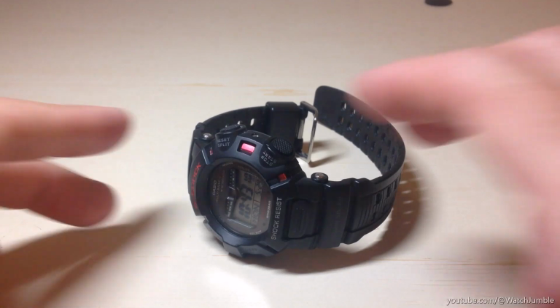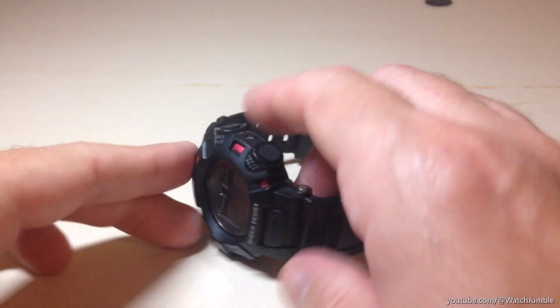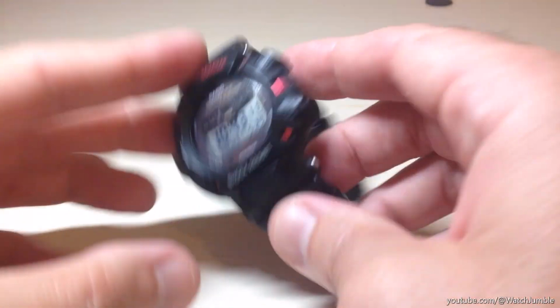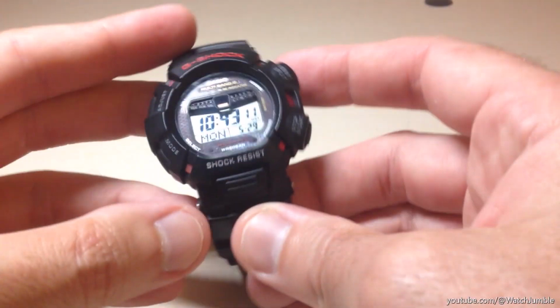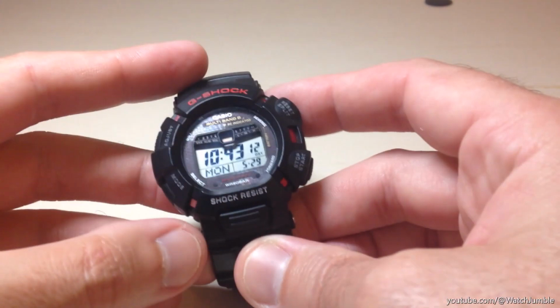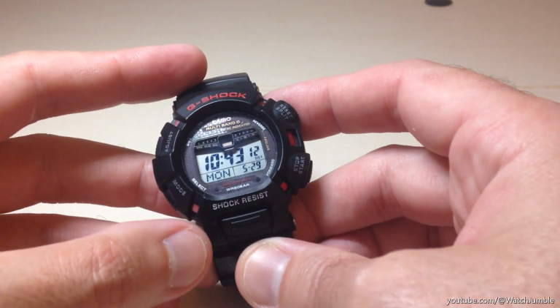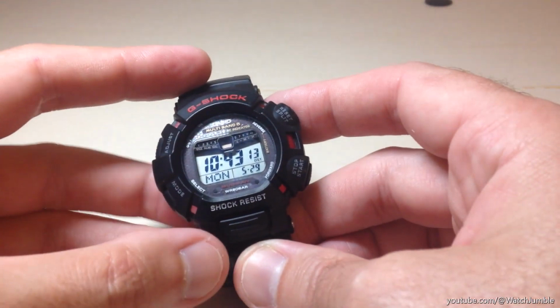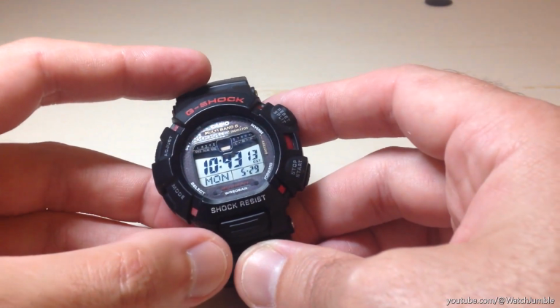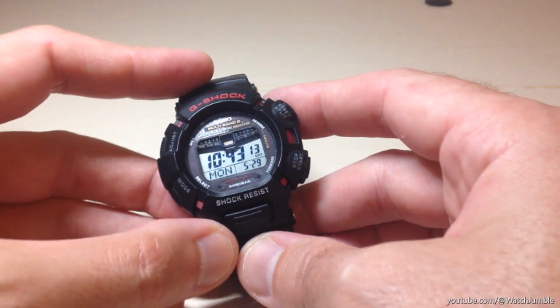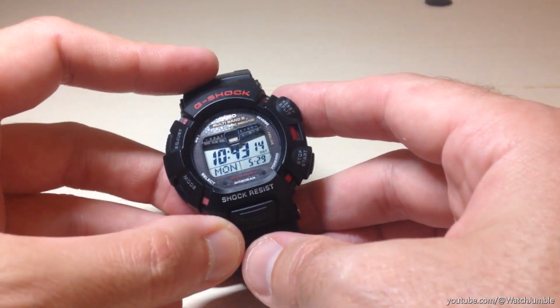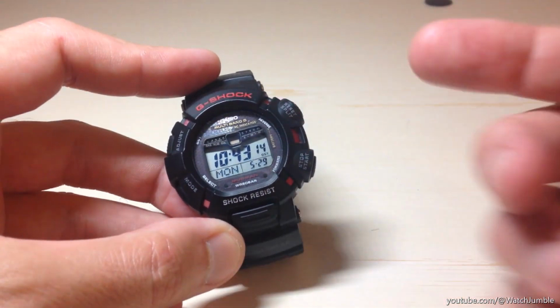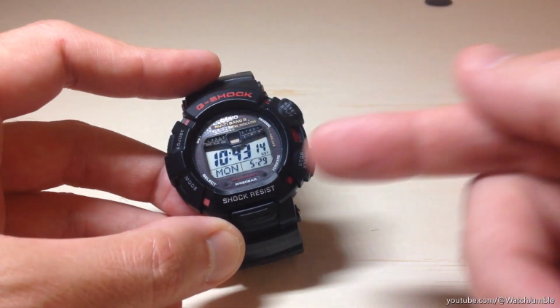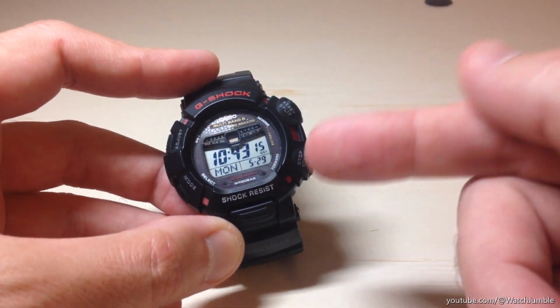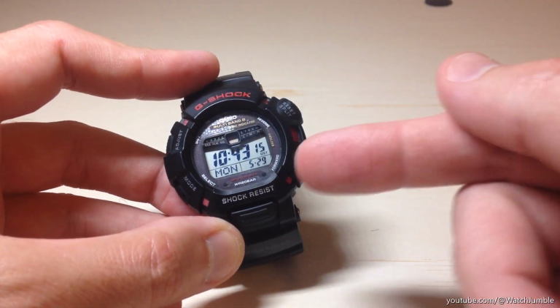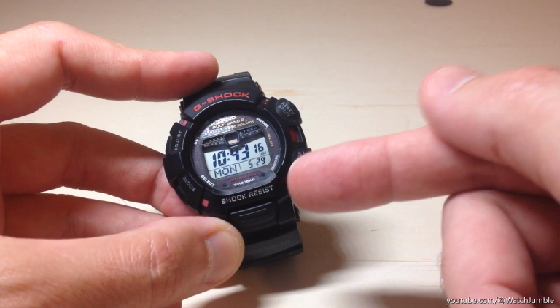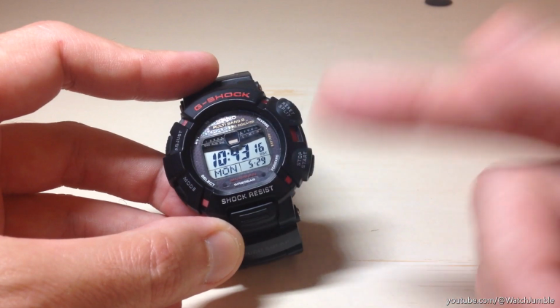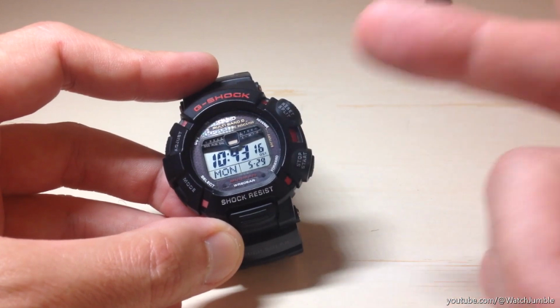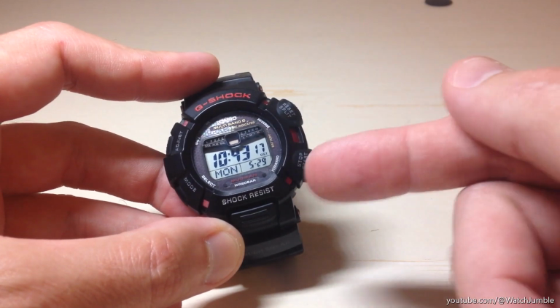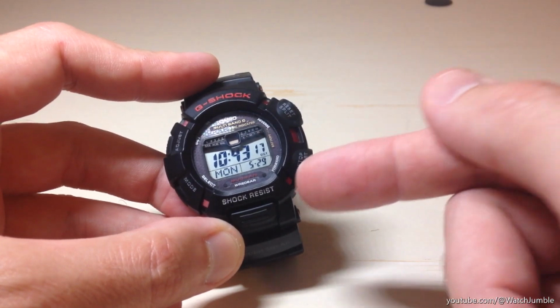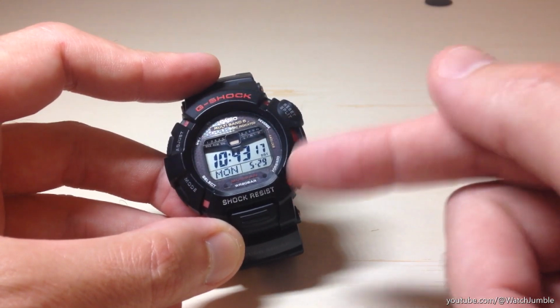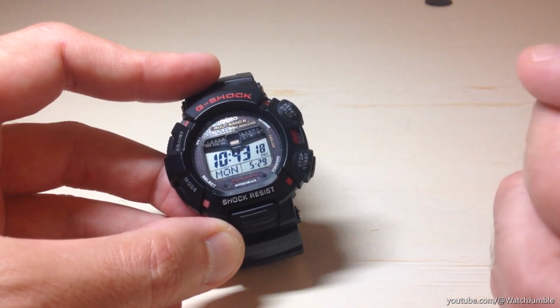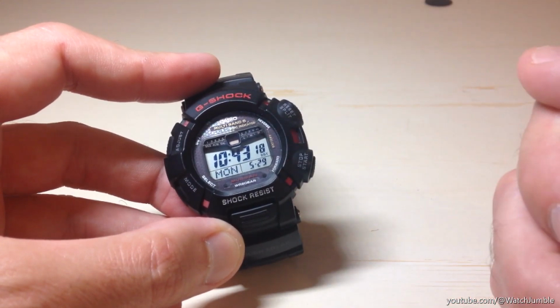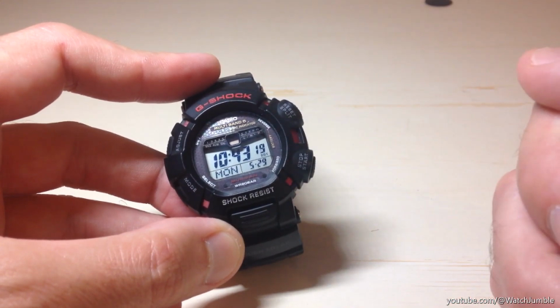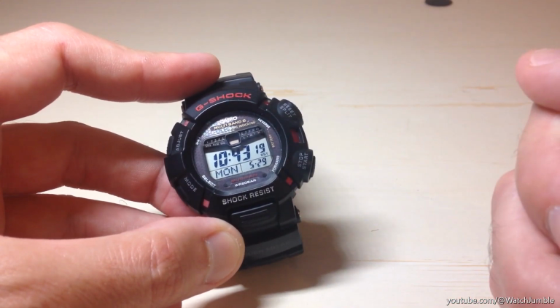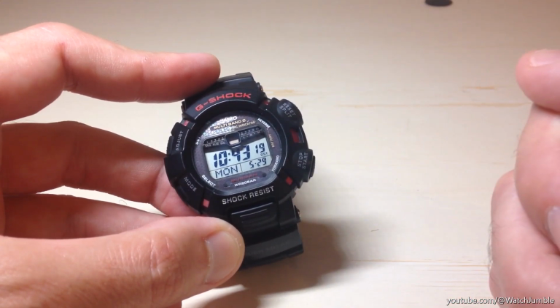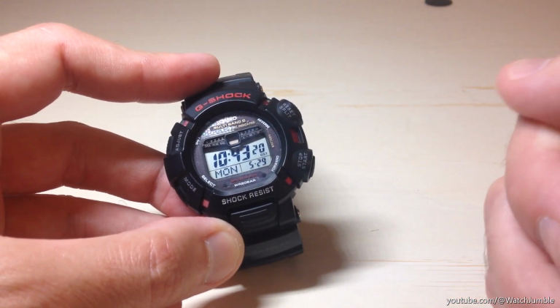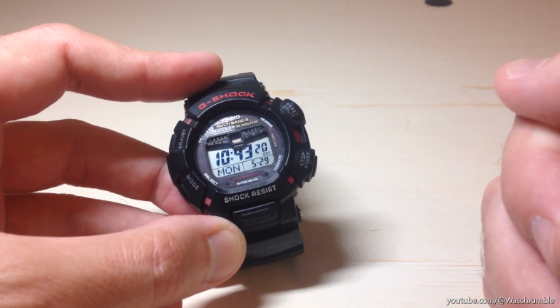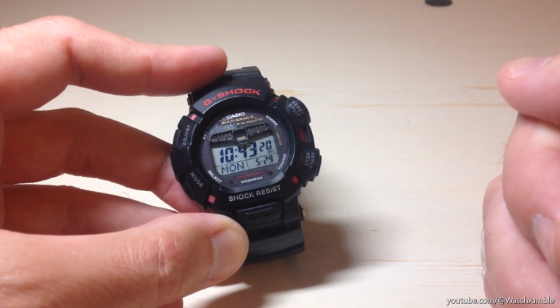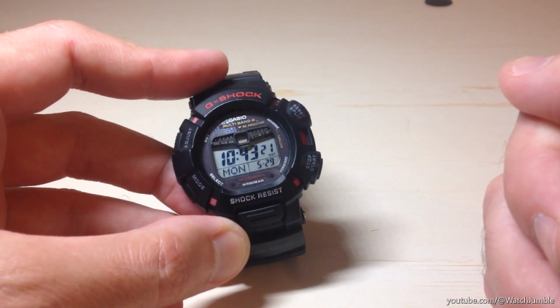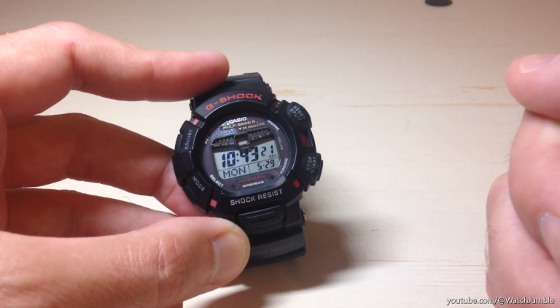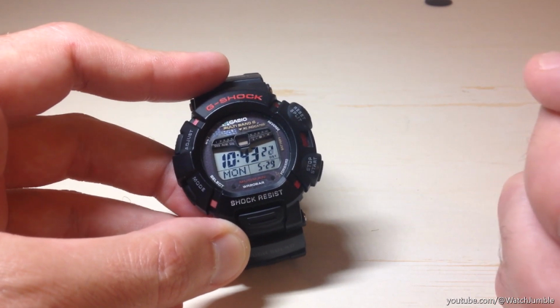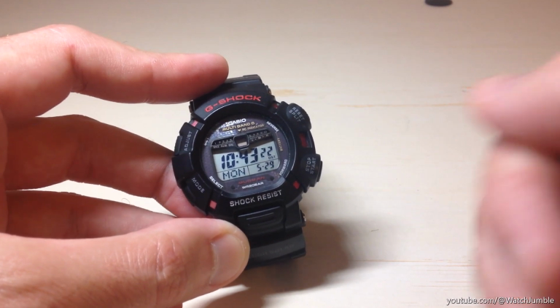In today's video I'm going to be showing you how to set the time manually on your Casio G-Shock Rally Mudman. This is the GW9010 Module 3150 watch from Casio.